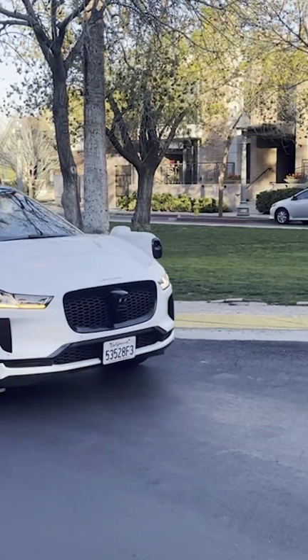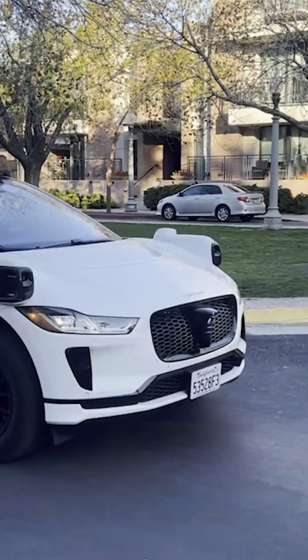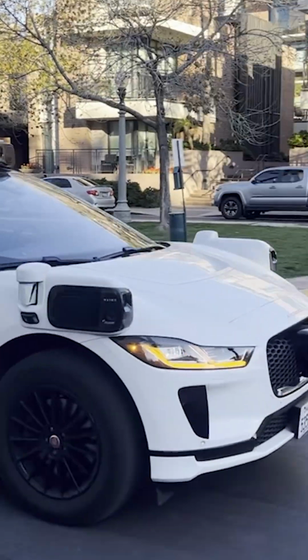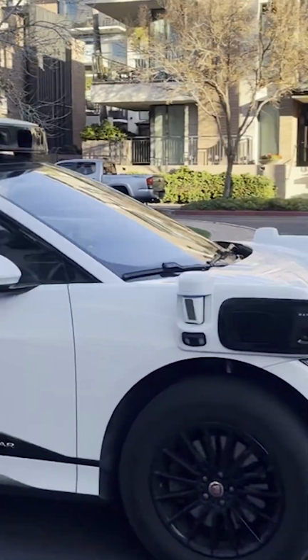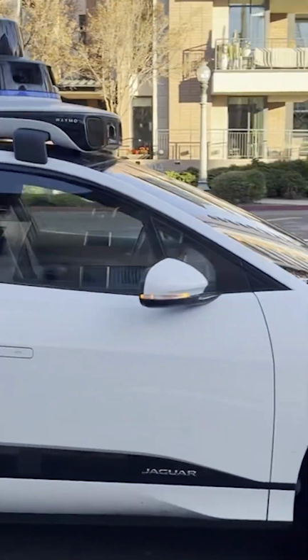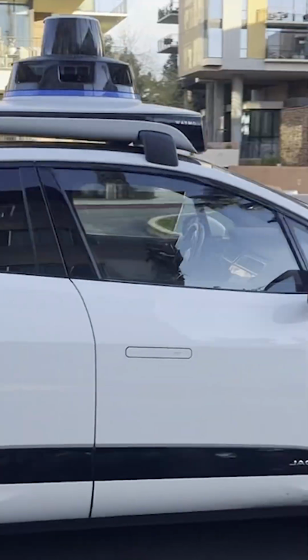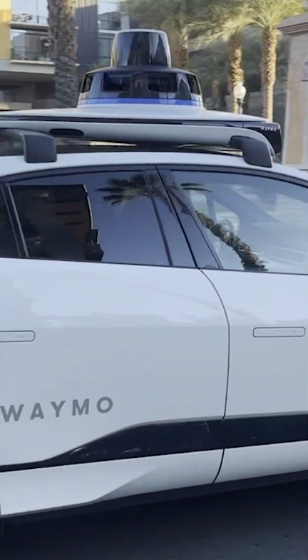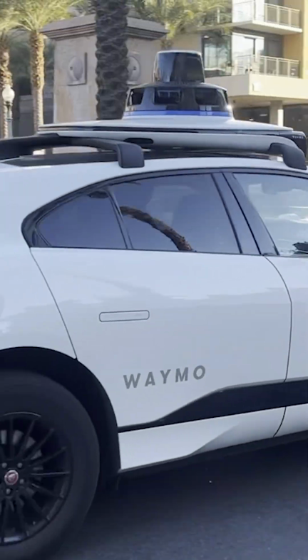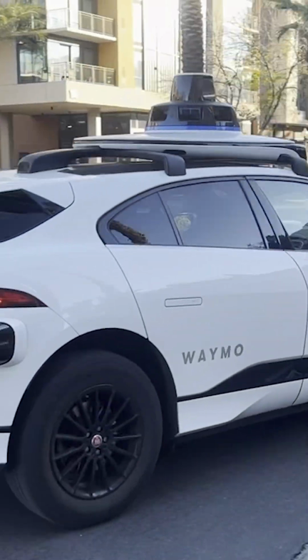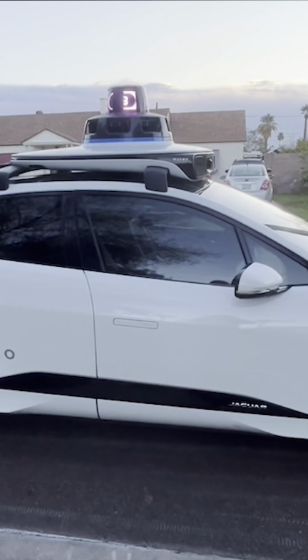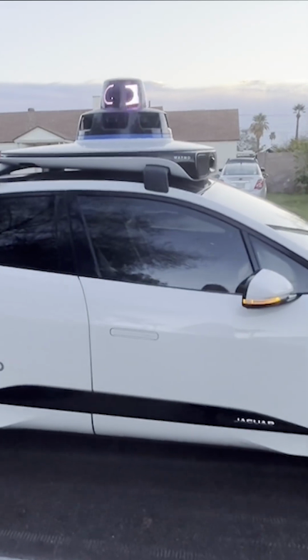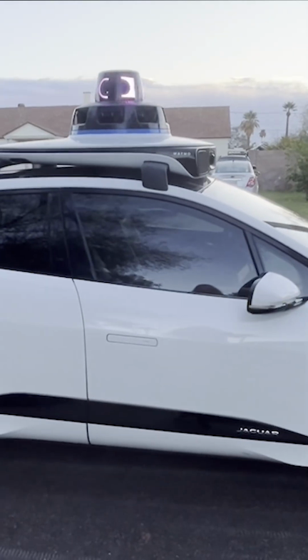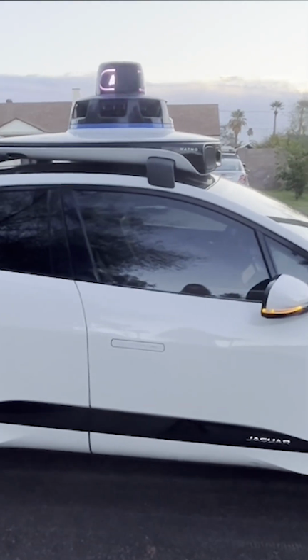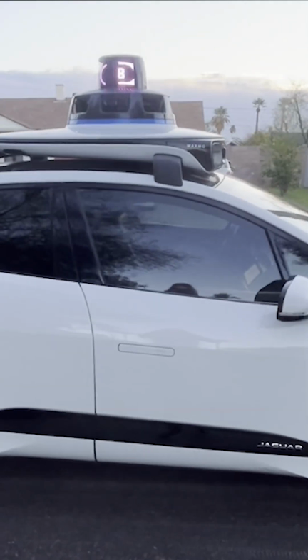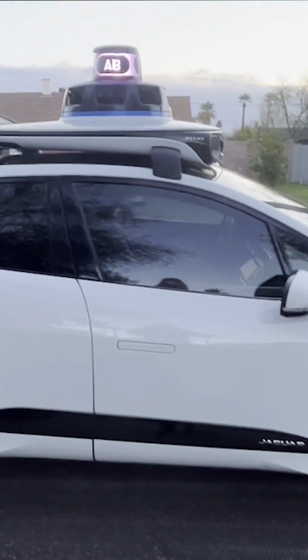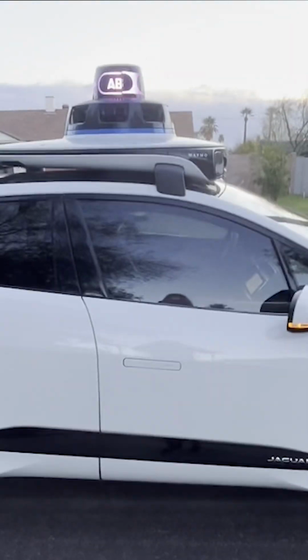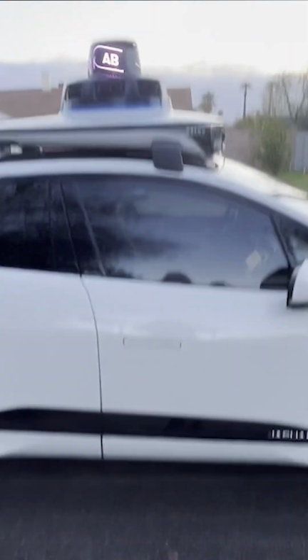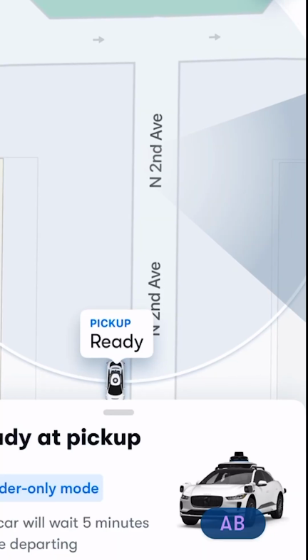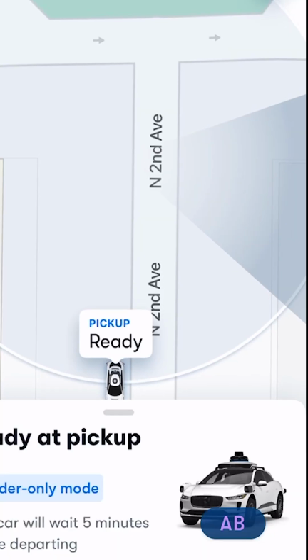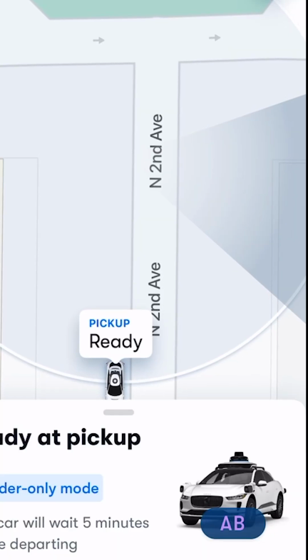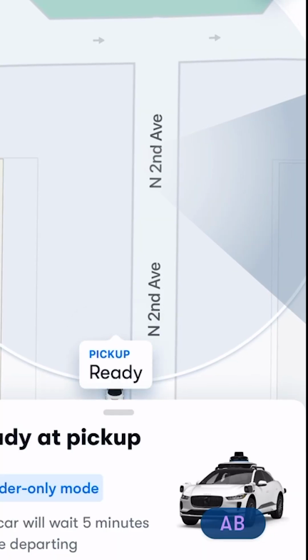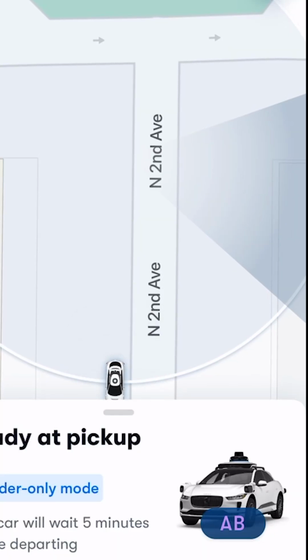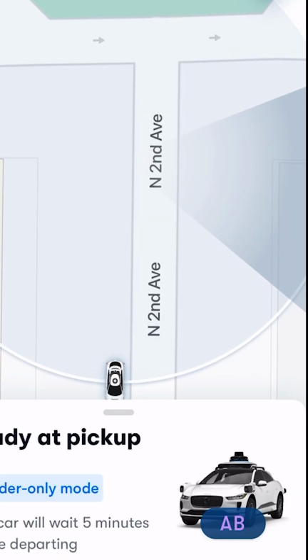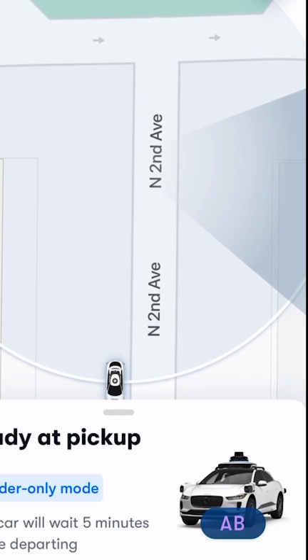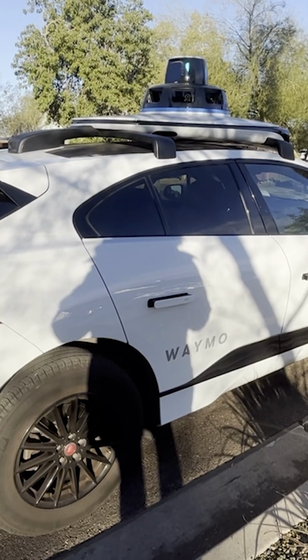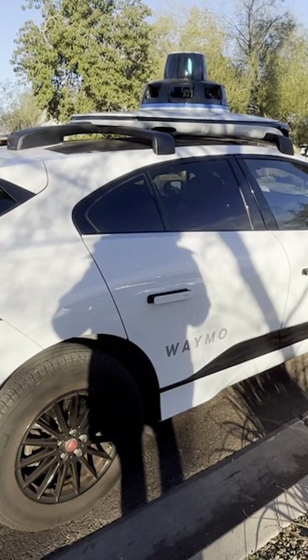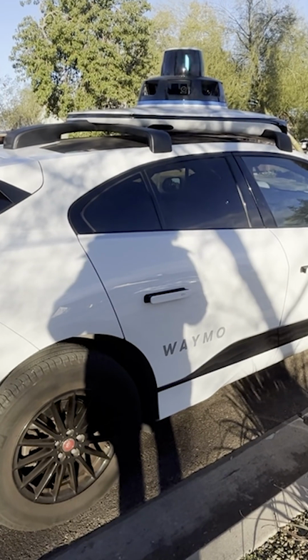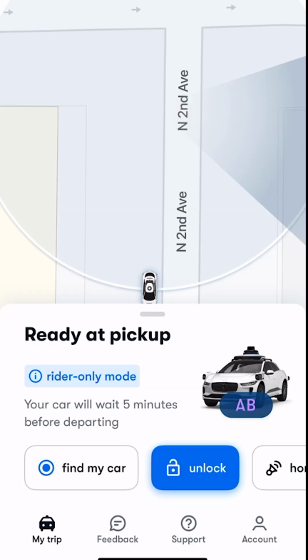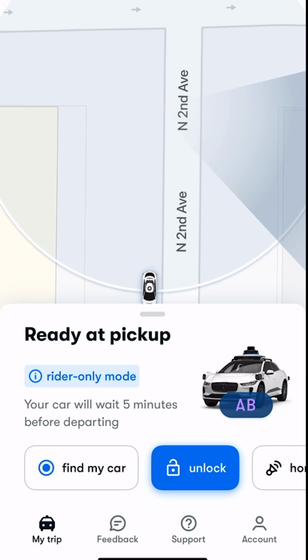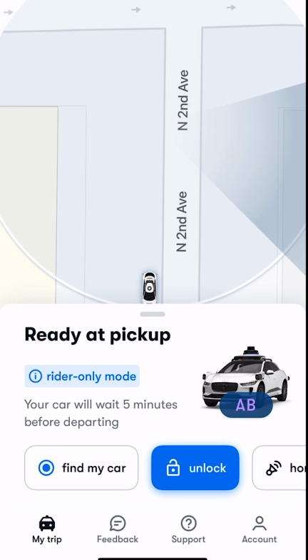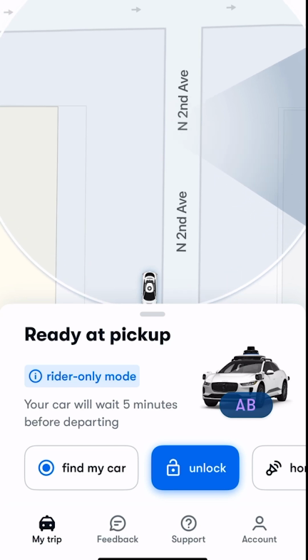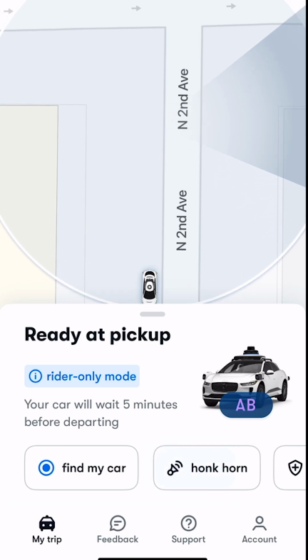Calling a Waymo car is just like any other rideshare. But when it pulls up, it has letters on the top that correspond to your app, so you can easily find it. Once you're close, it'll let you click unlock in the app.